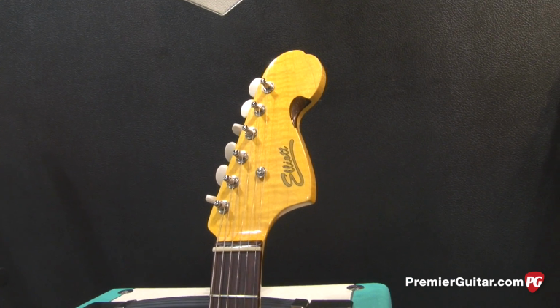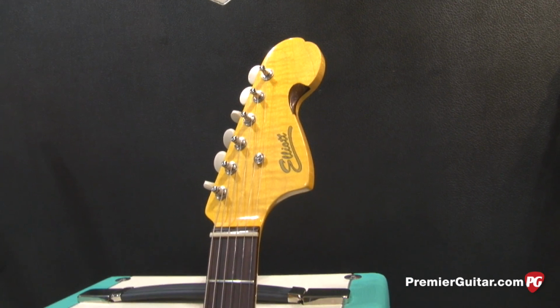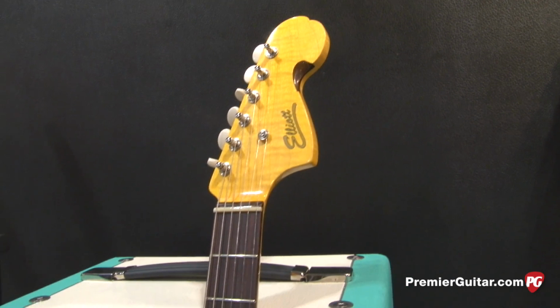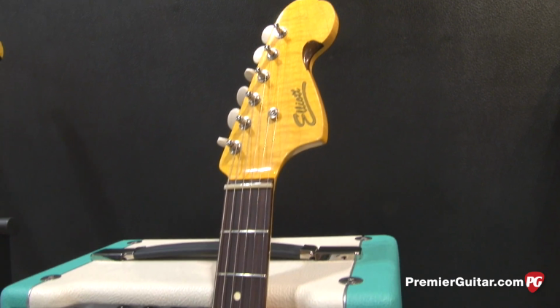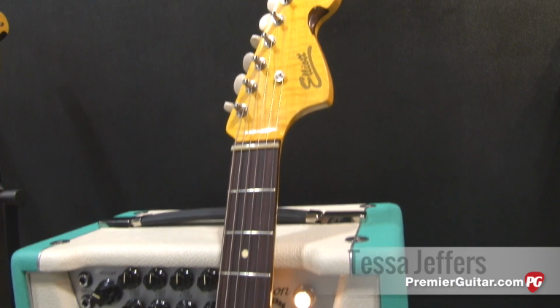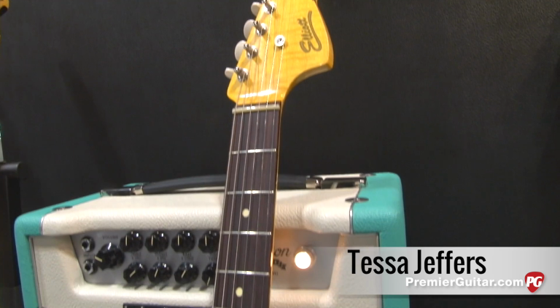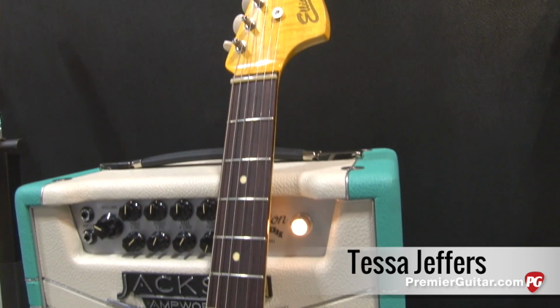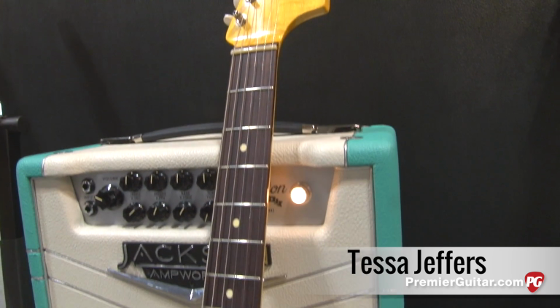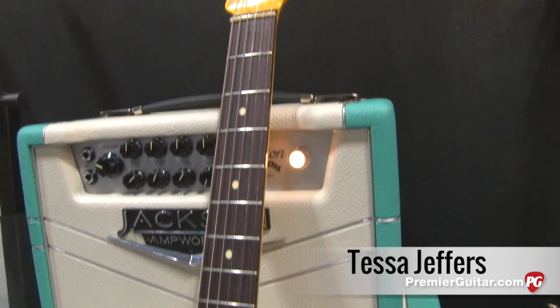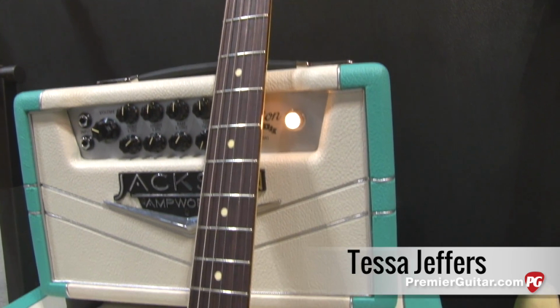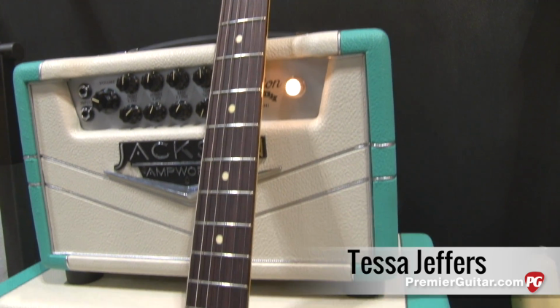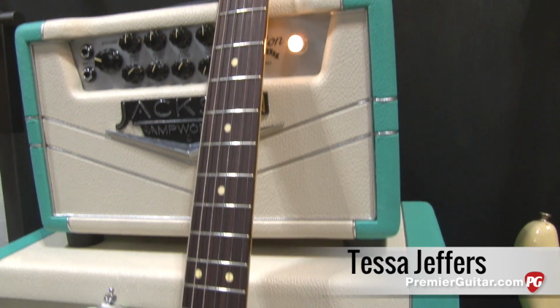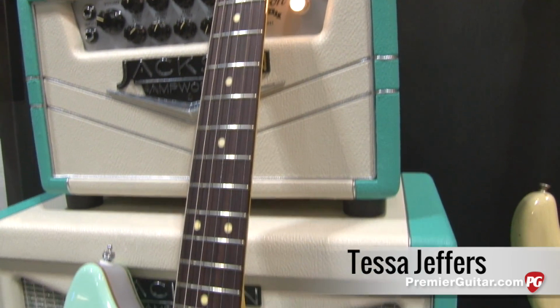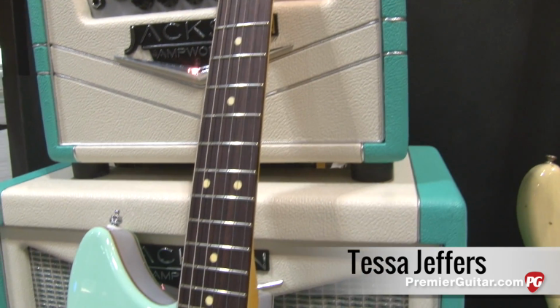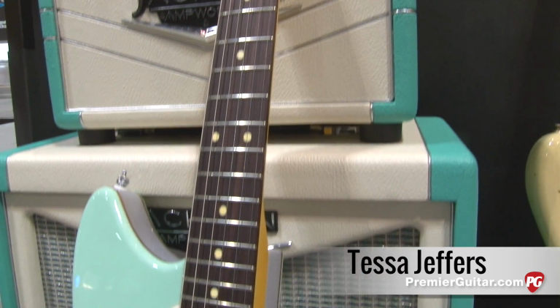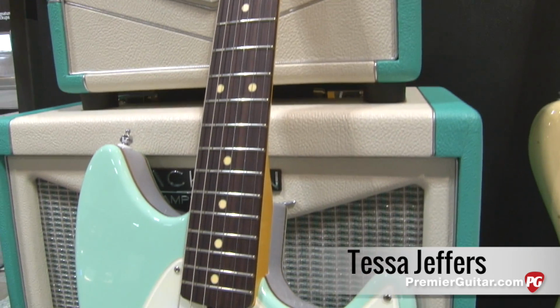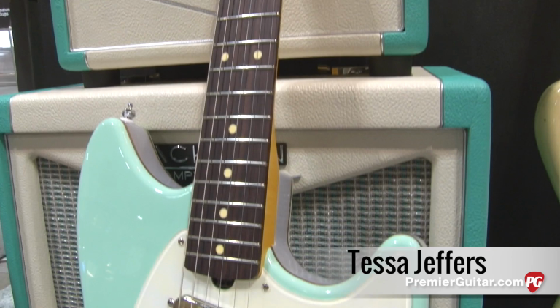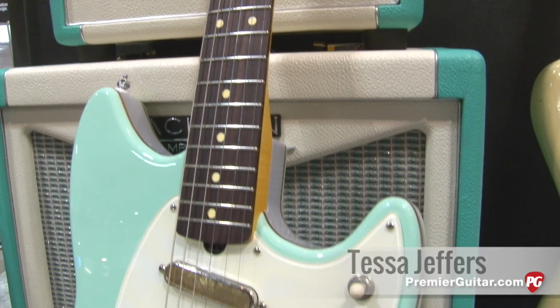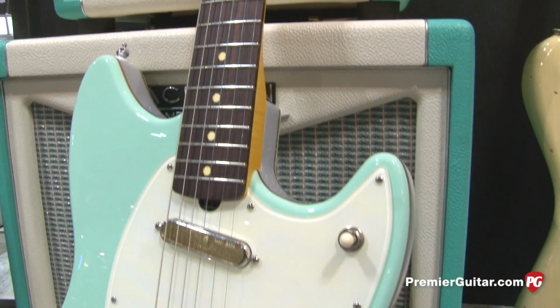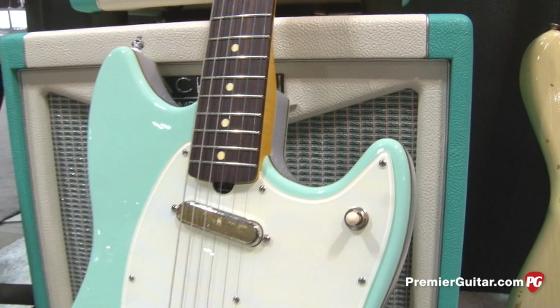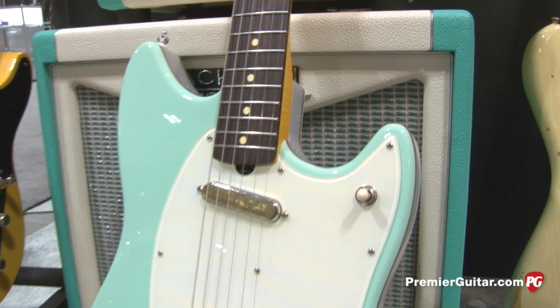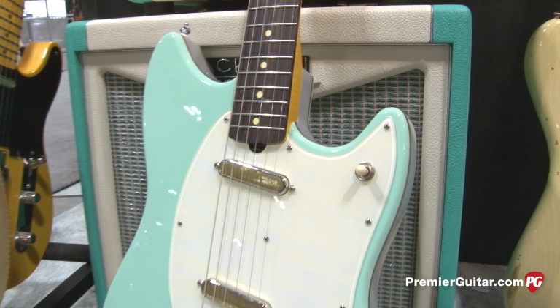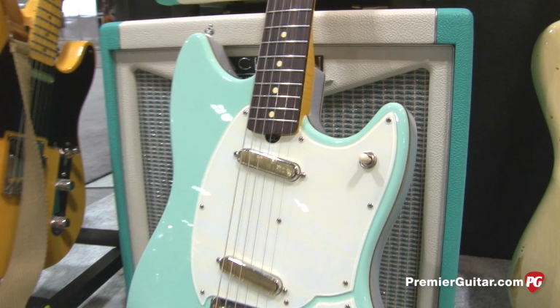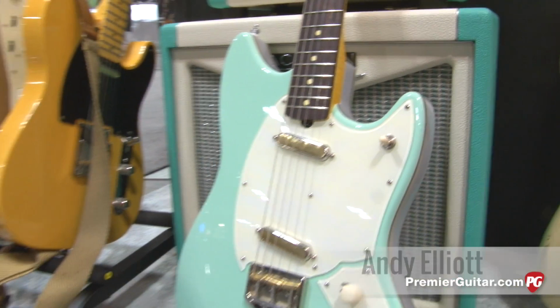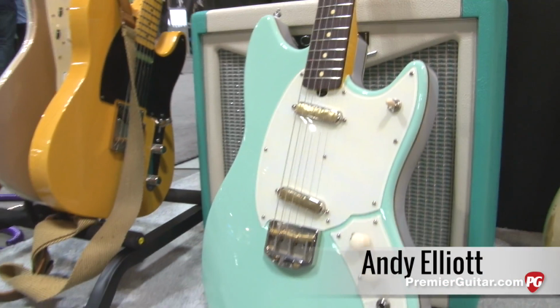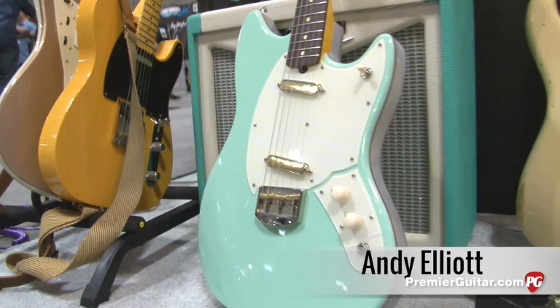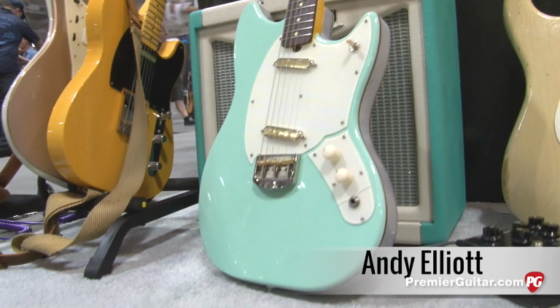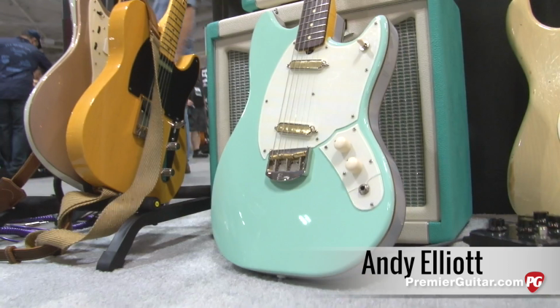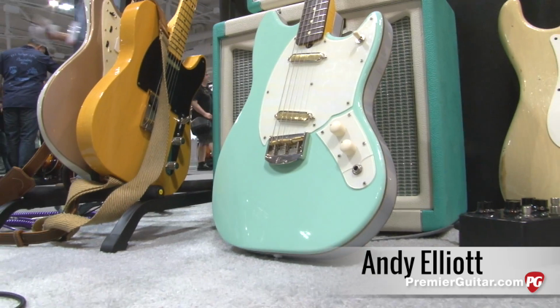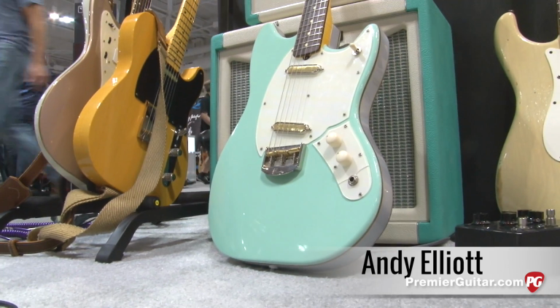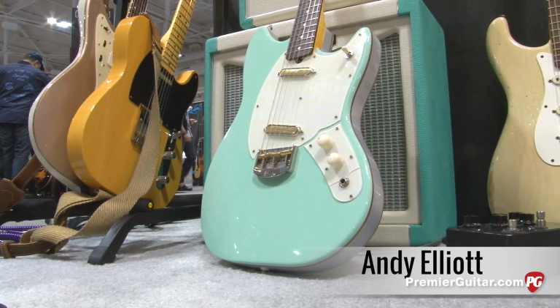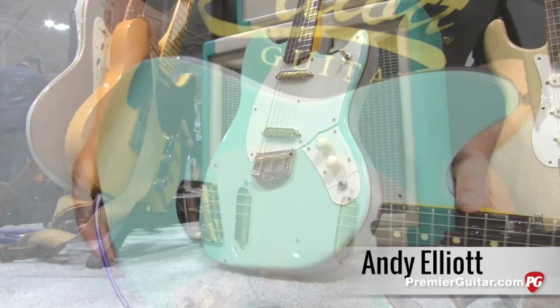Hey guys, it's Tessa with Premiere Guitar here at Summer NAMM. I'm here with Andy Elliott. He's a guitar luthier that's going to show us his new creation. How are you doing? Great. What were you playing just now? This is a new guitar we just came out with. It's called the 357.